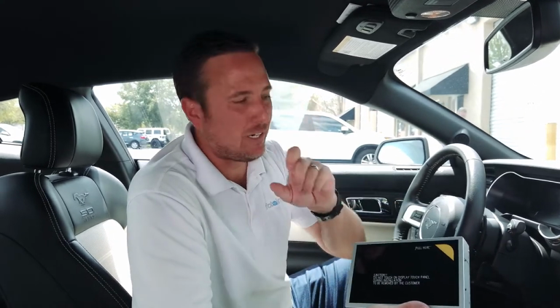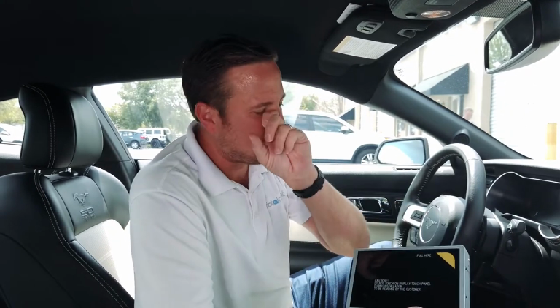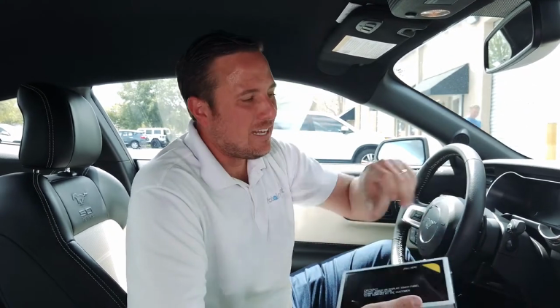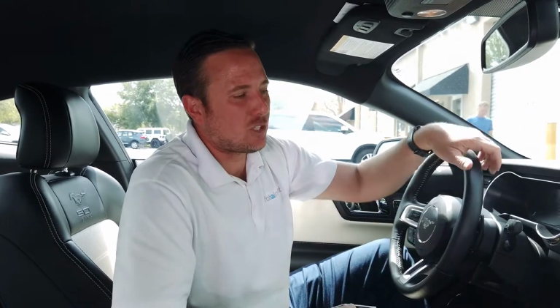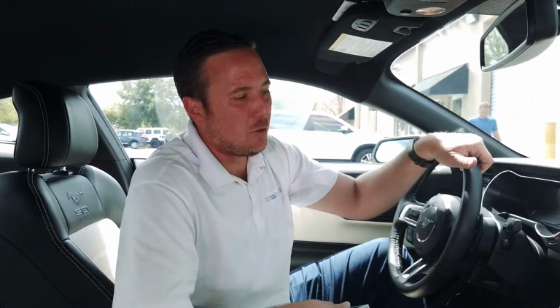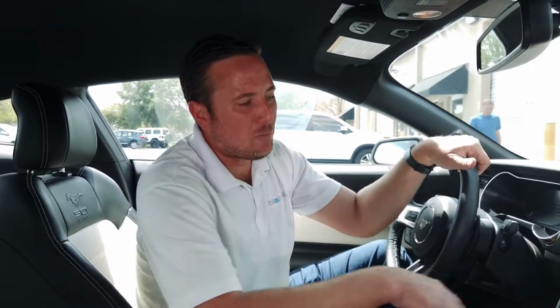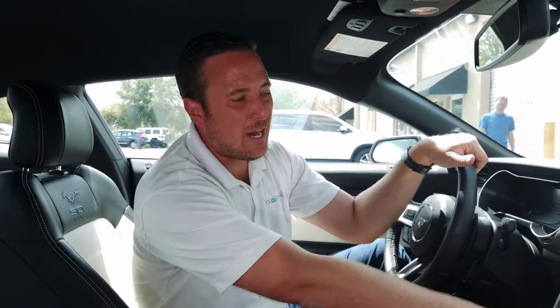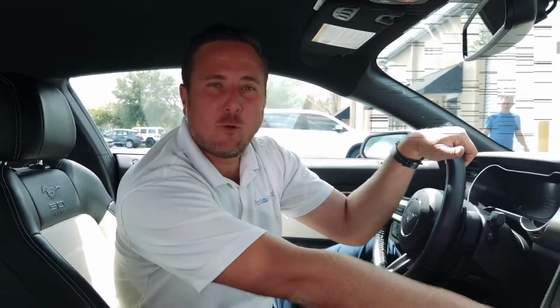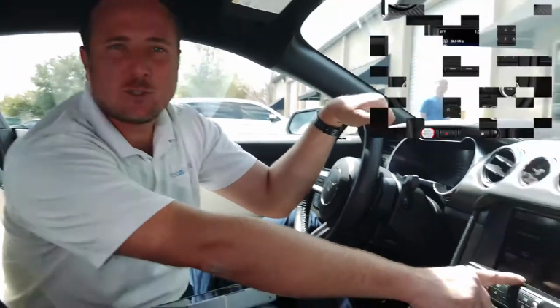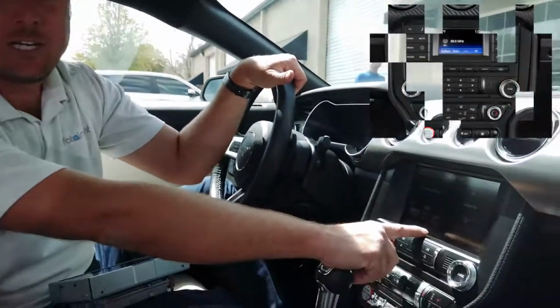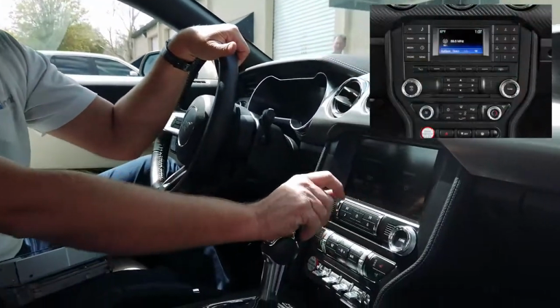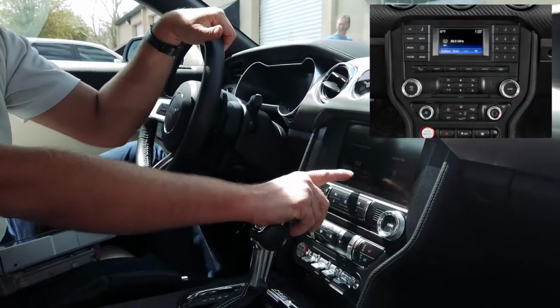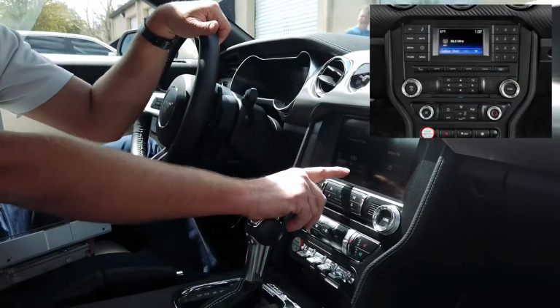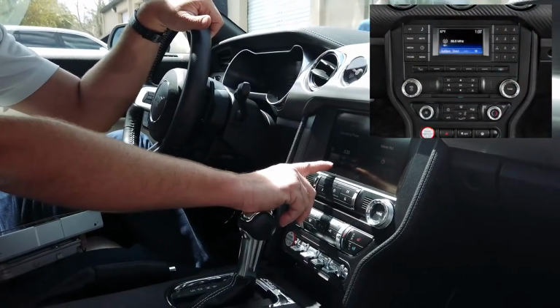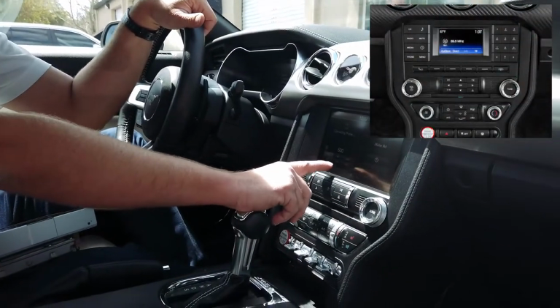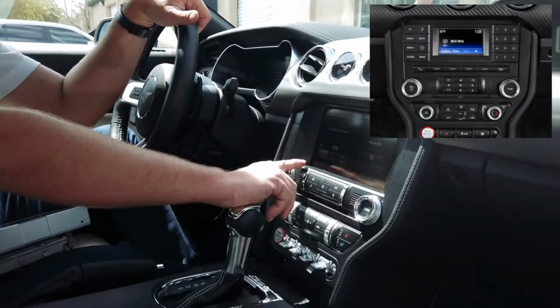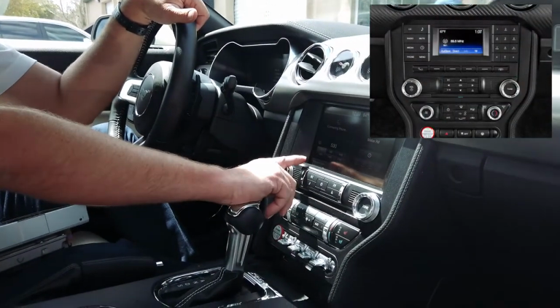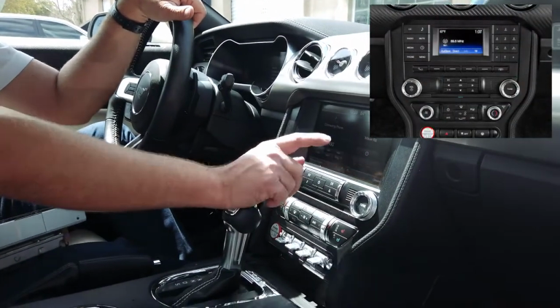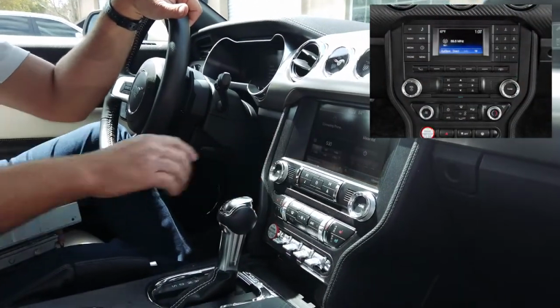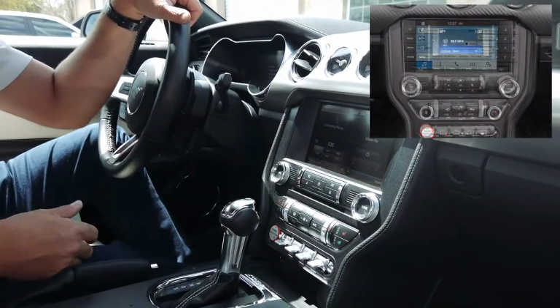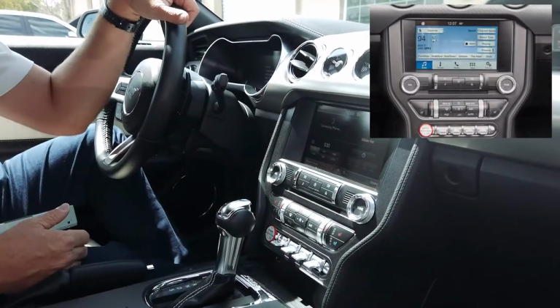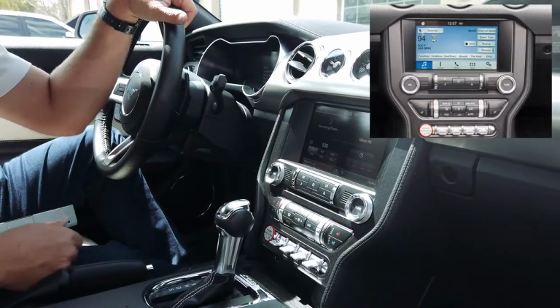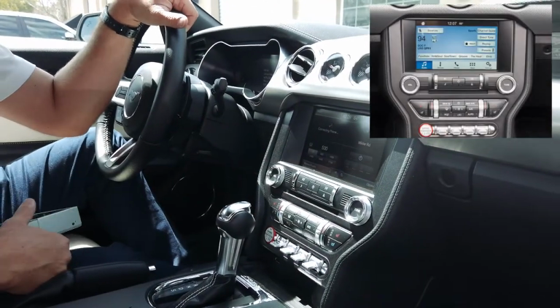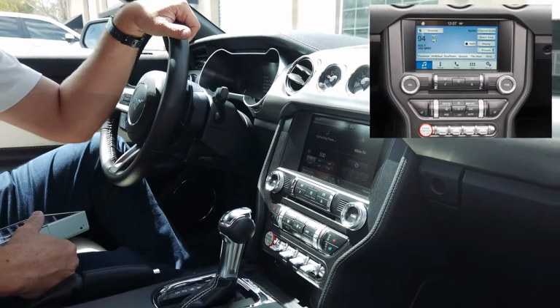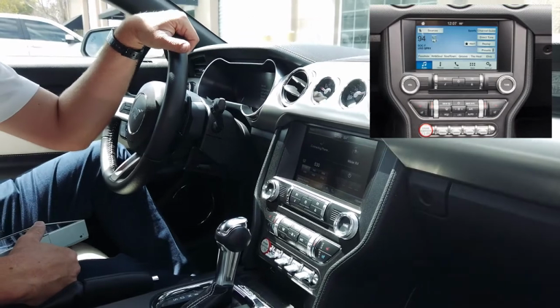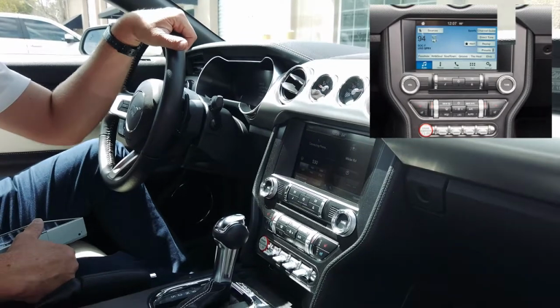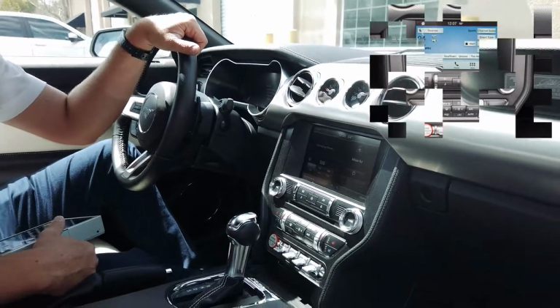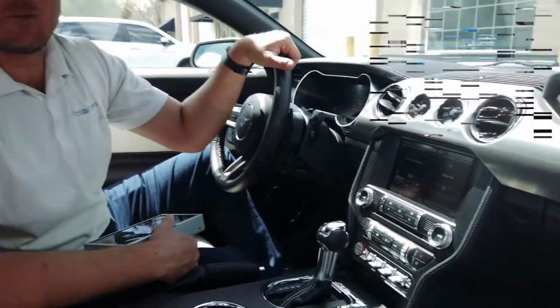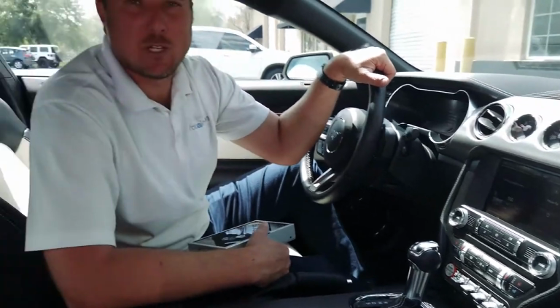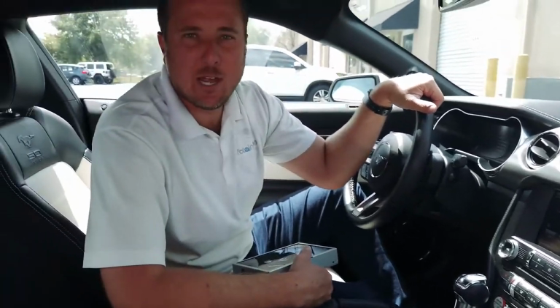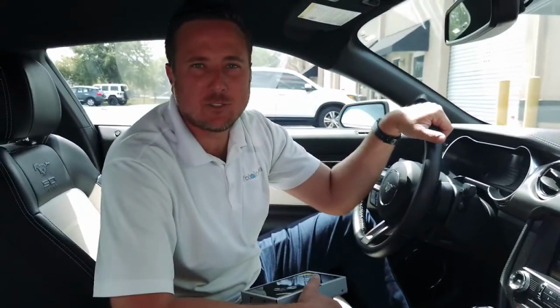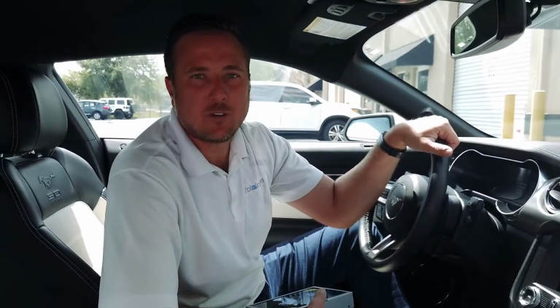Very easy. Now some of you folks might have the 4-inch screen. If that's the case, we can also move you up to the Sync 3 8-inch screen as well. So let's go ahead and get started.